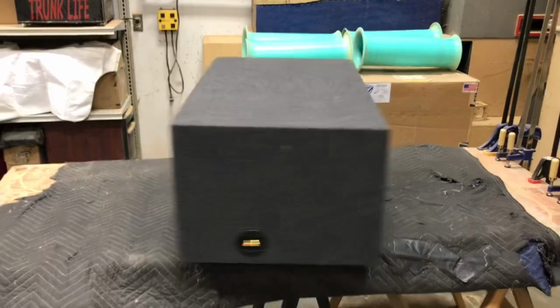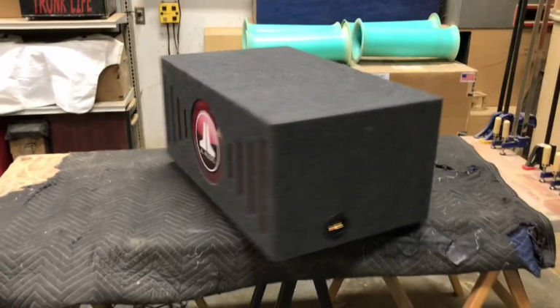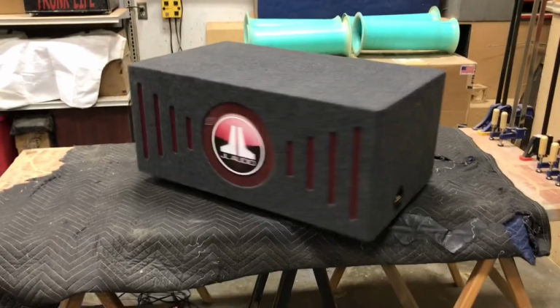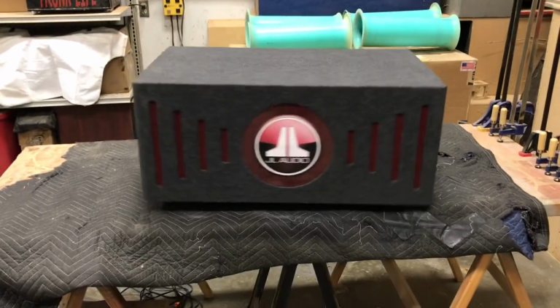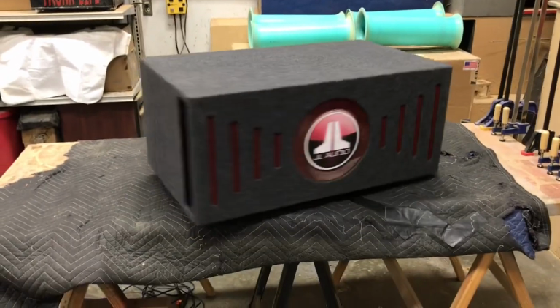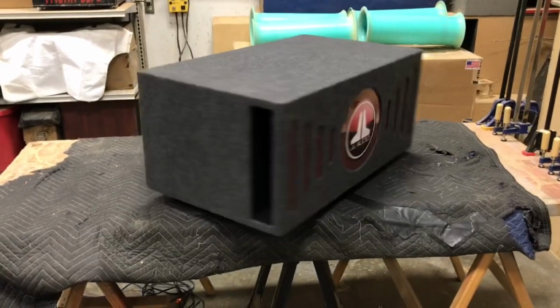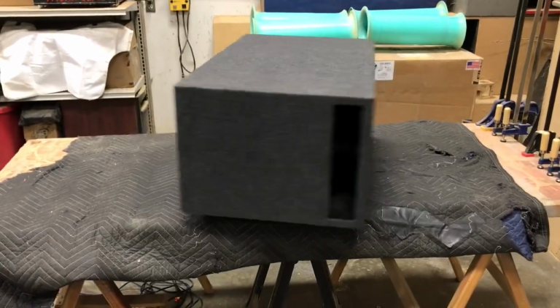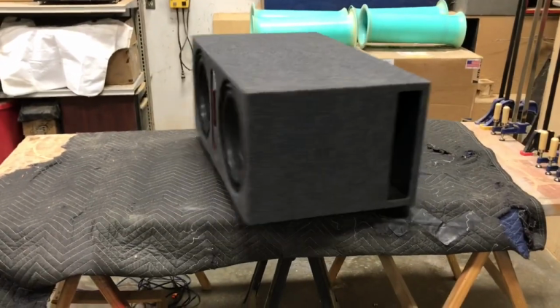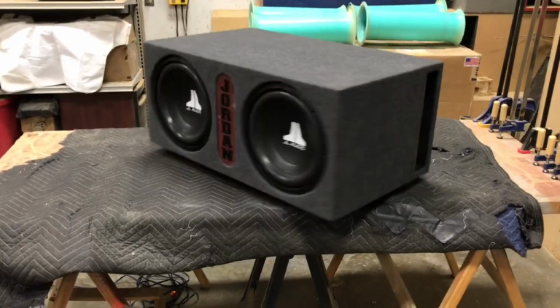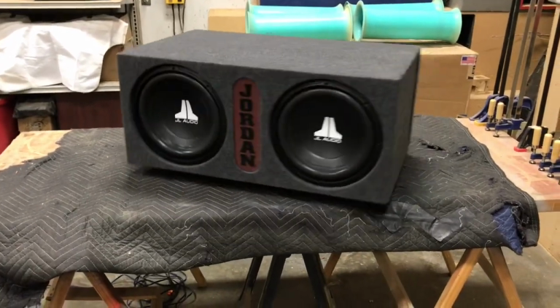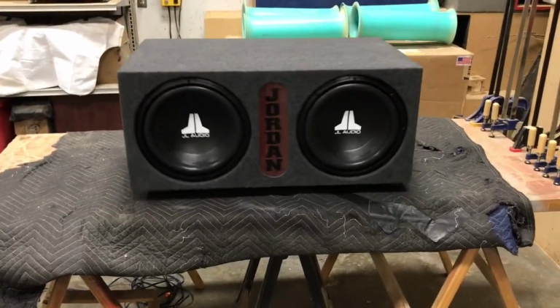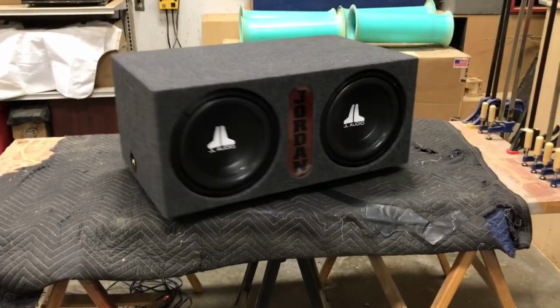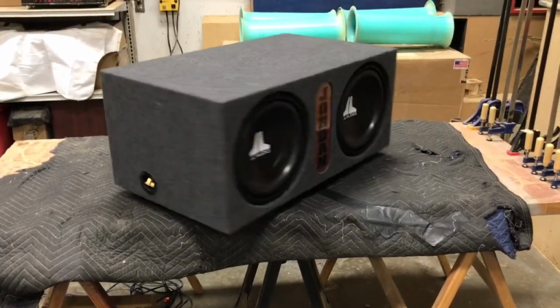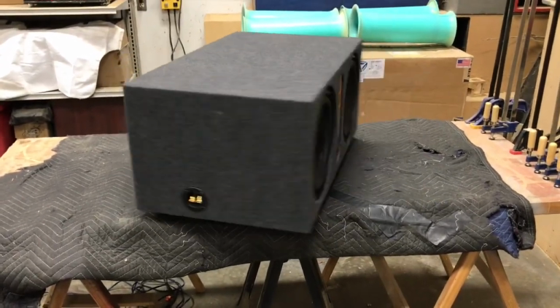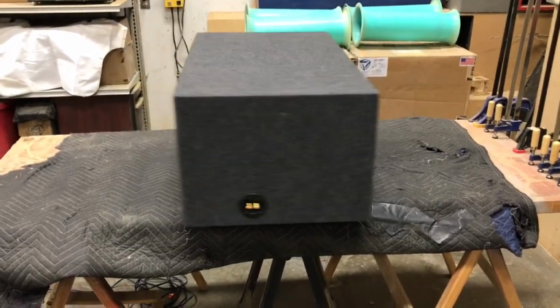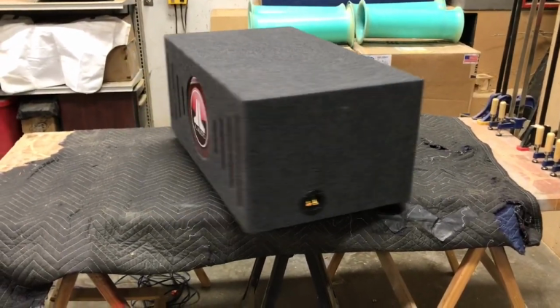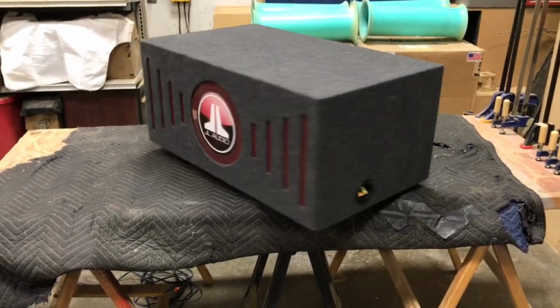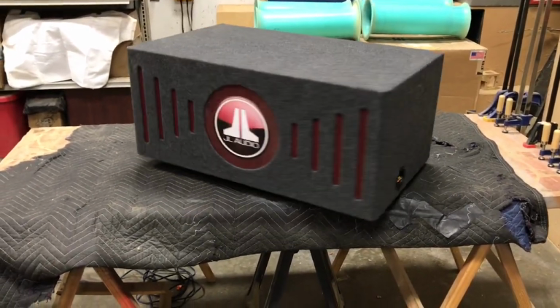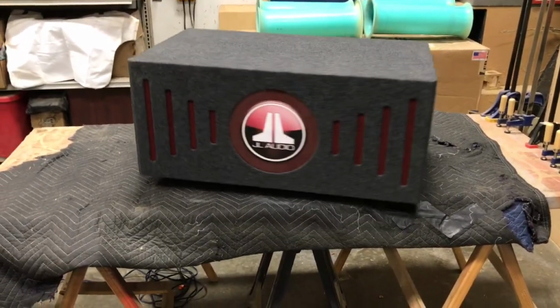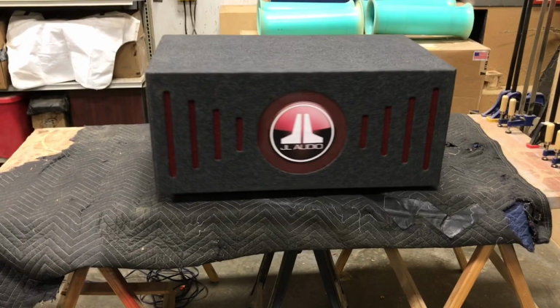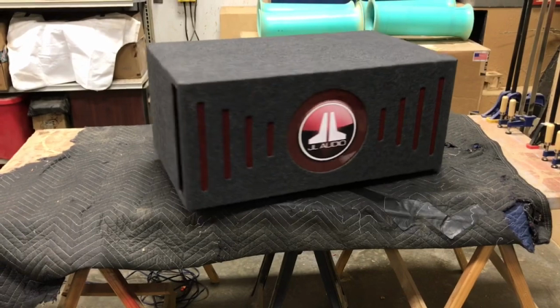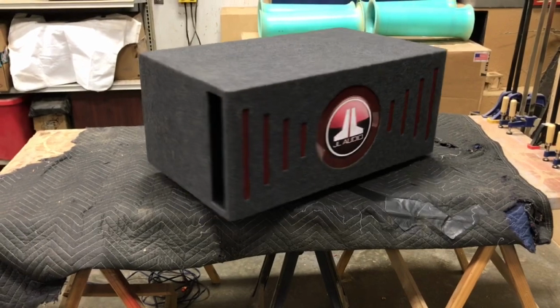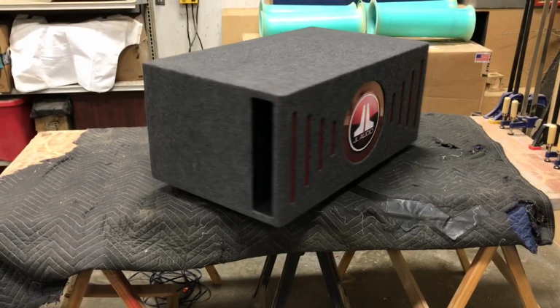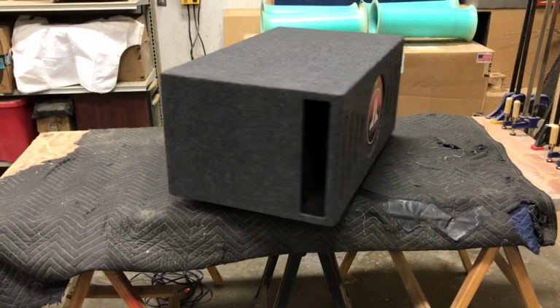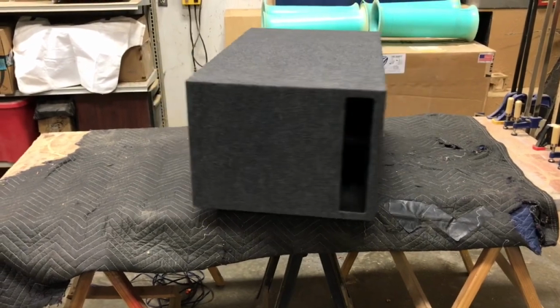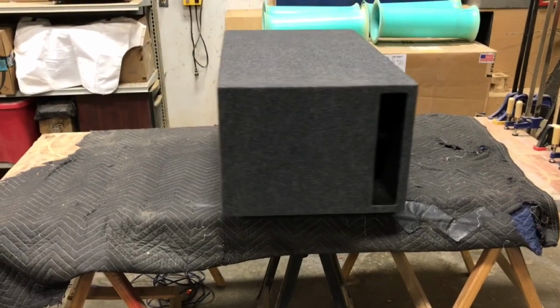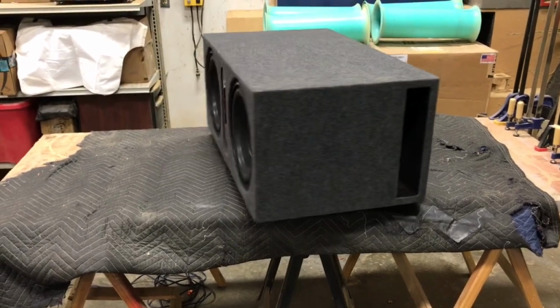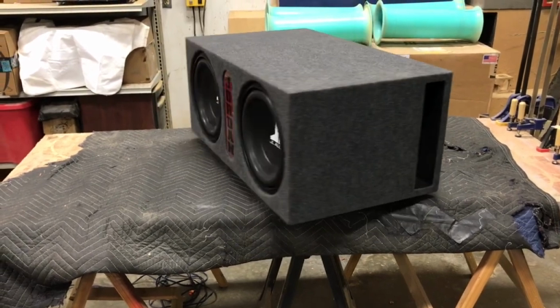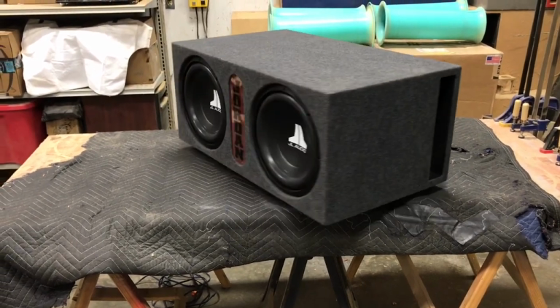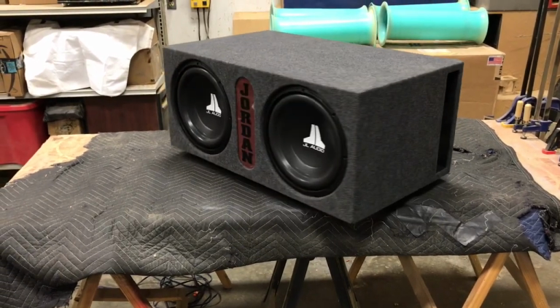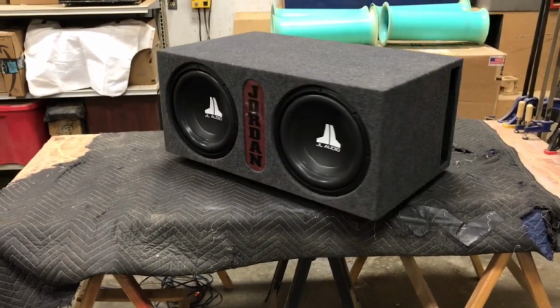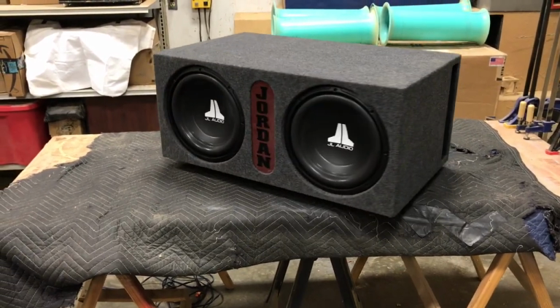Here we go again. Got another one for you. Got two 12-inch JL Audio W-O-V3s going in a Chrysler 300.